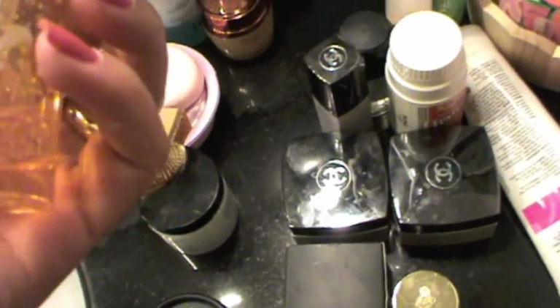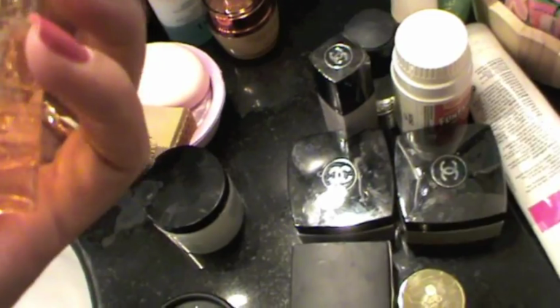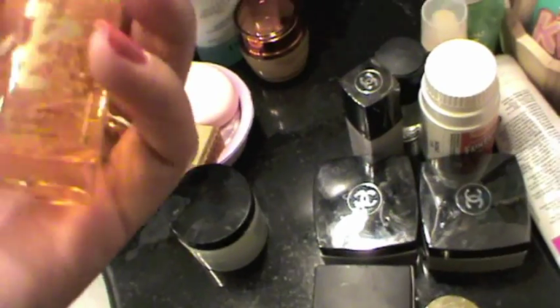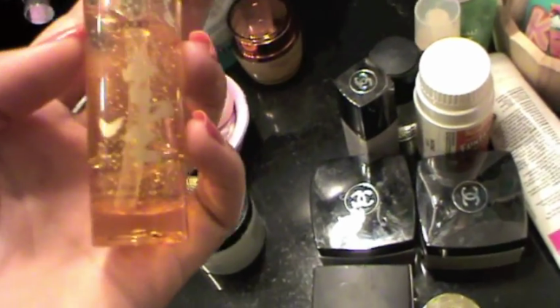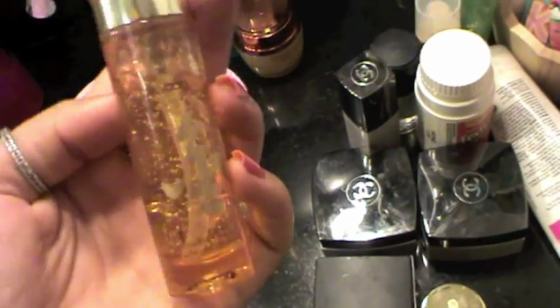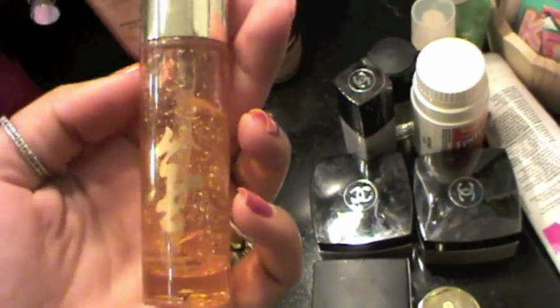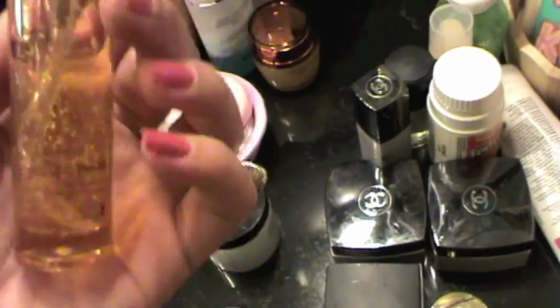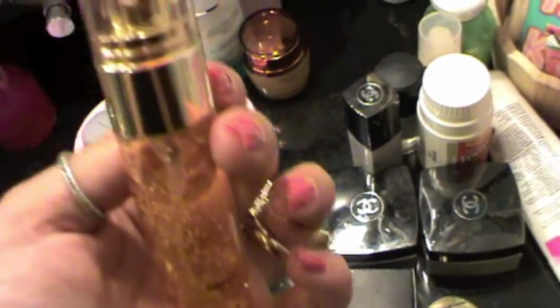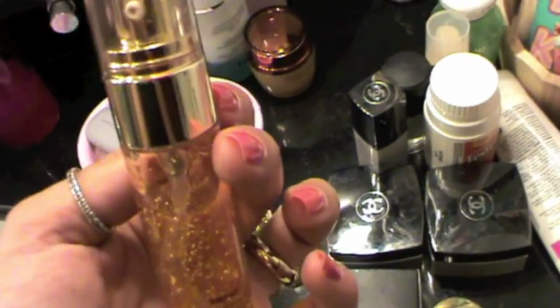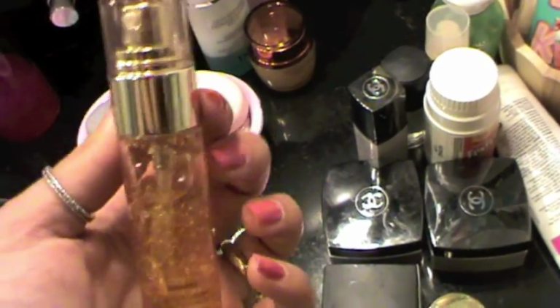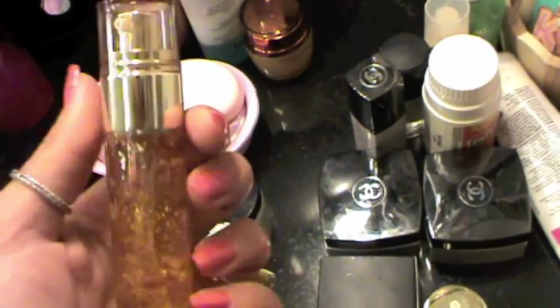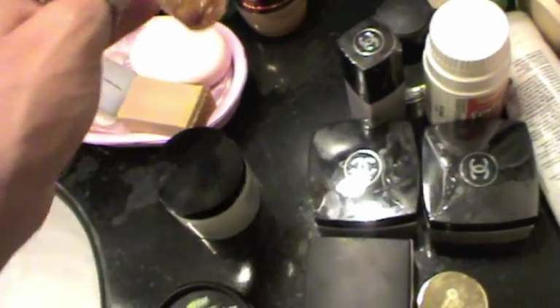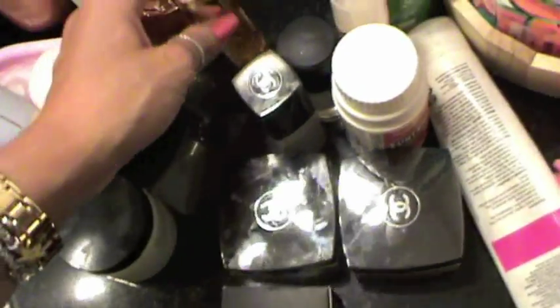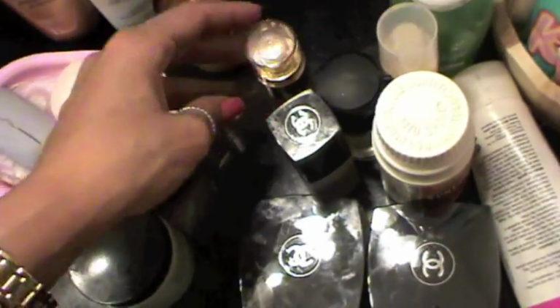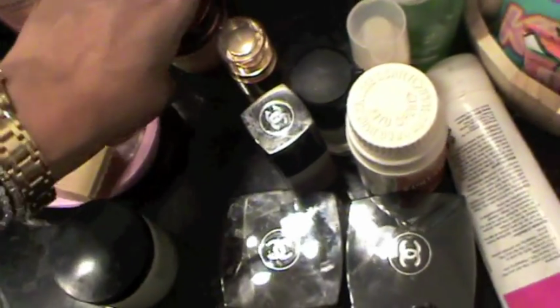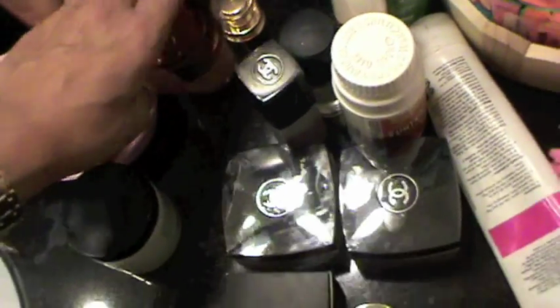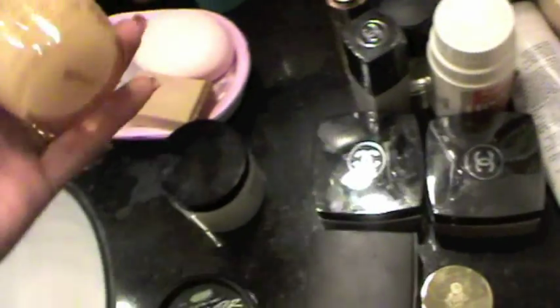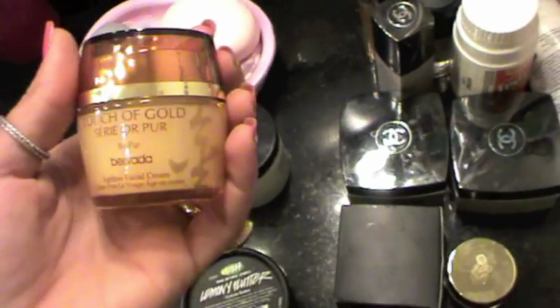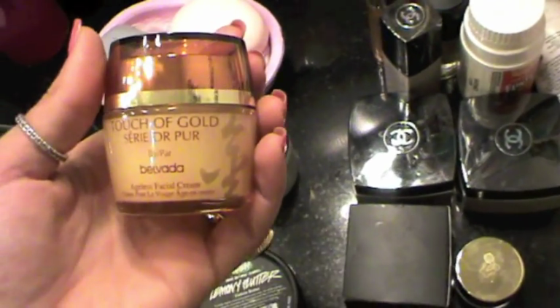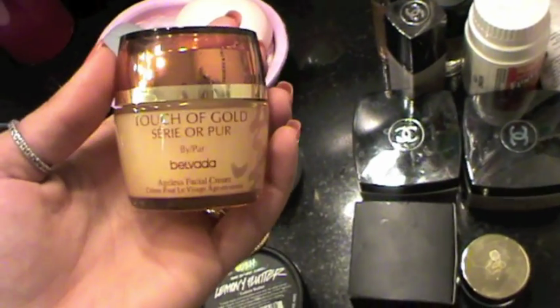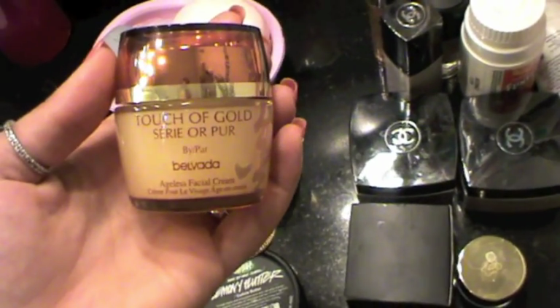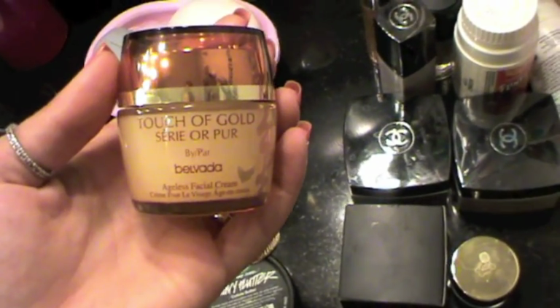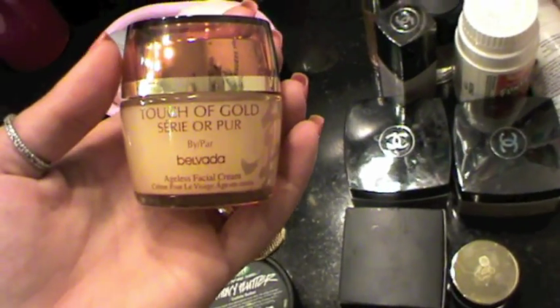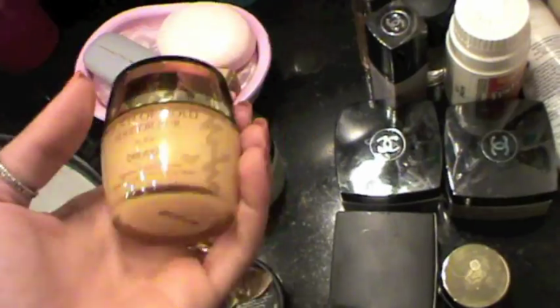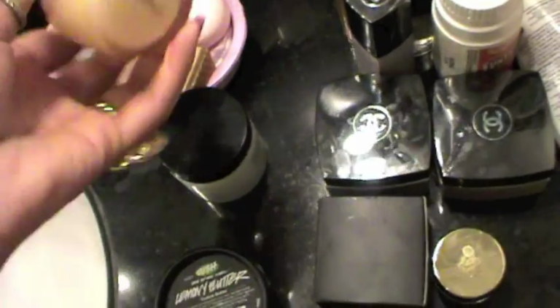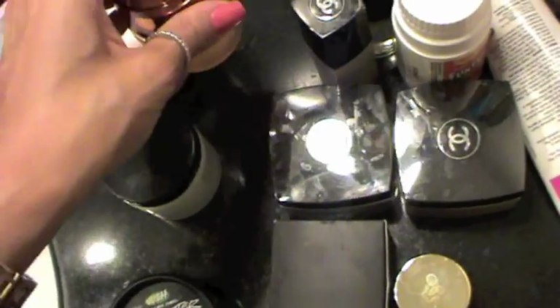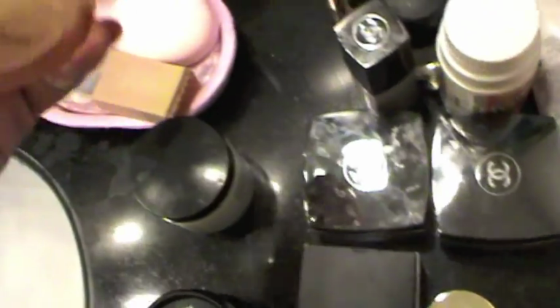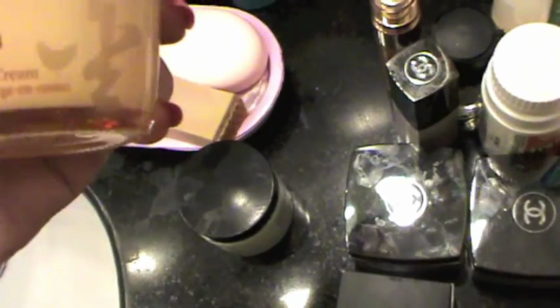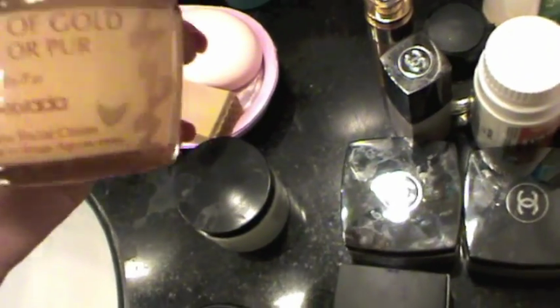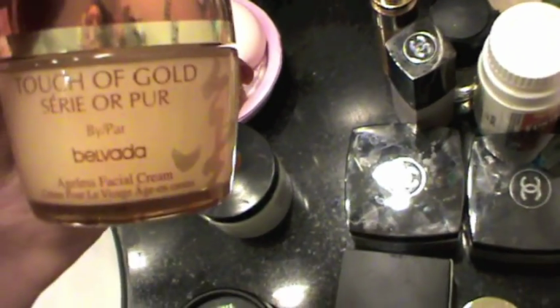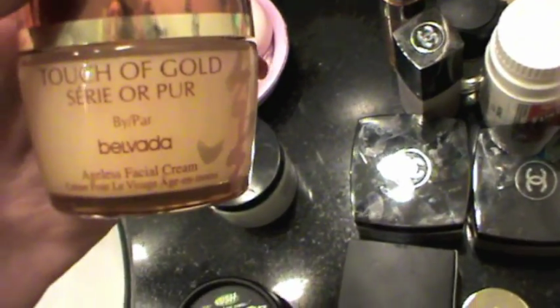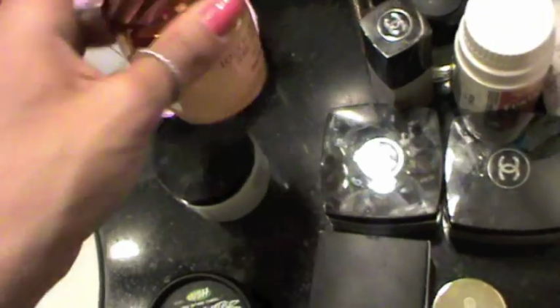I have Bilveda Touch of Gold cream that I got from Outlook — I used quite a bit of it, not pretty sure if I like it or not. I also have the Touch of Gold ageless facial cream from Bilveda.